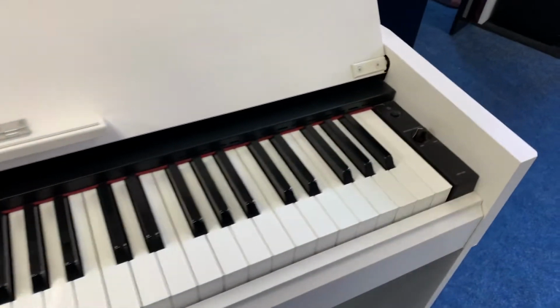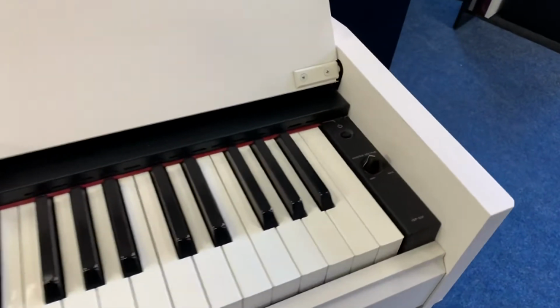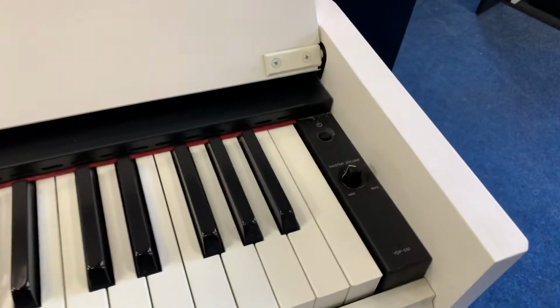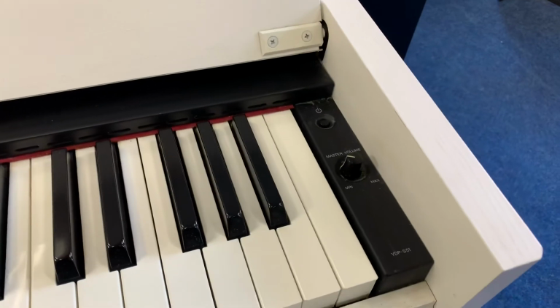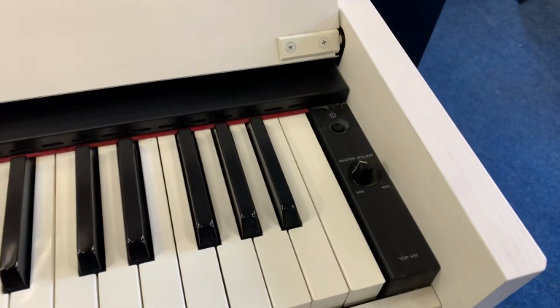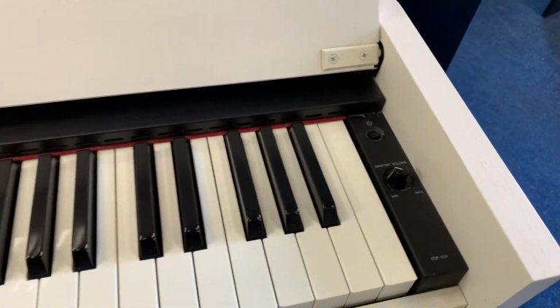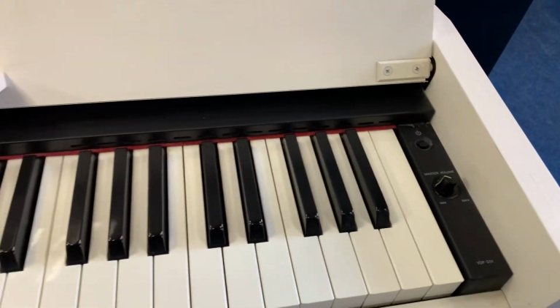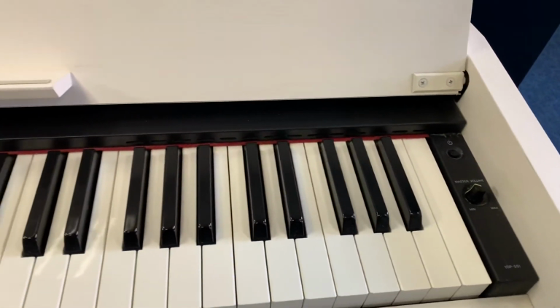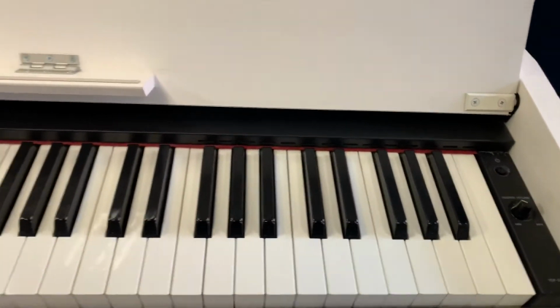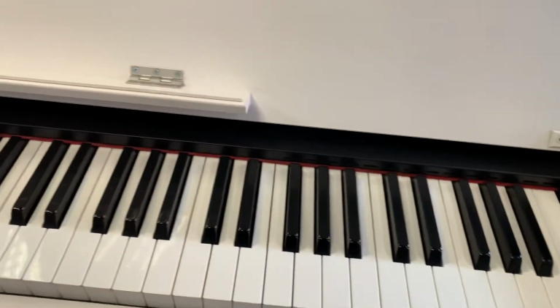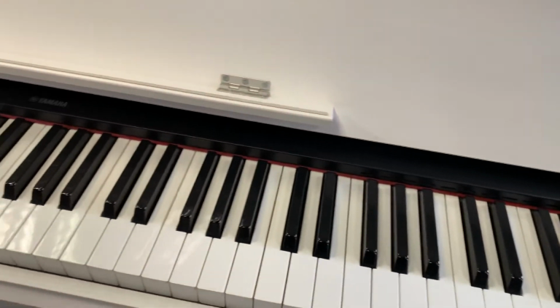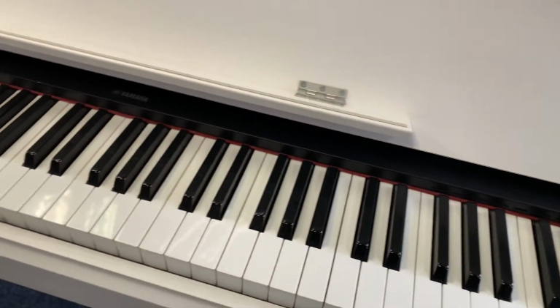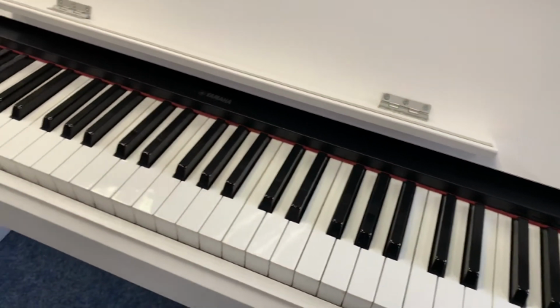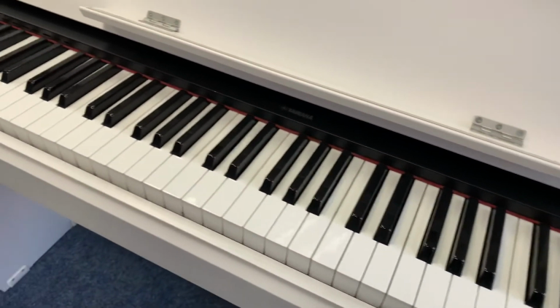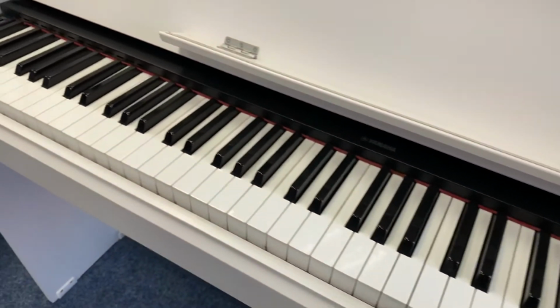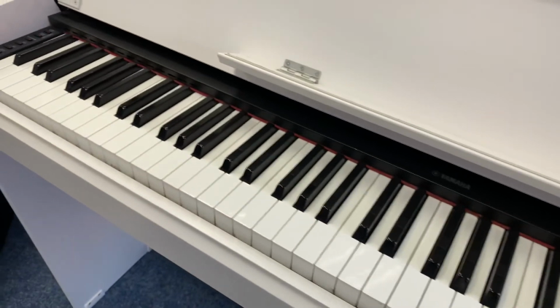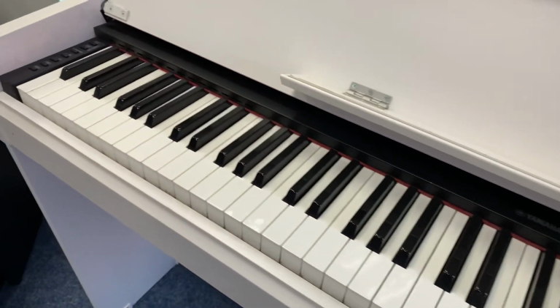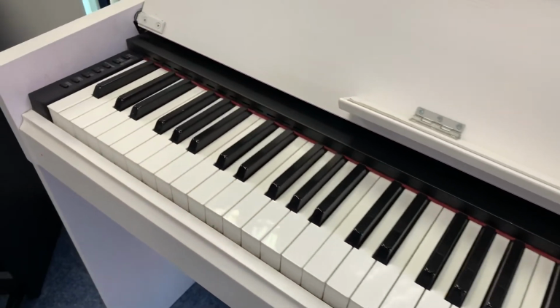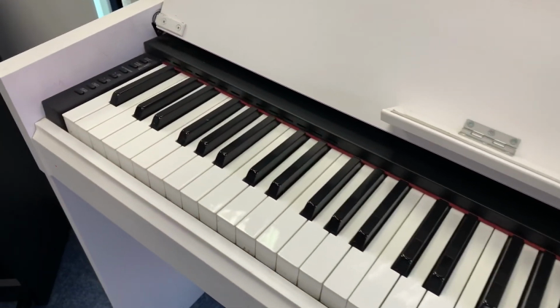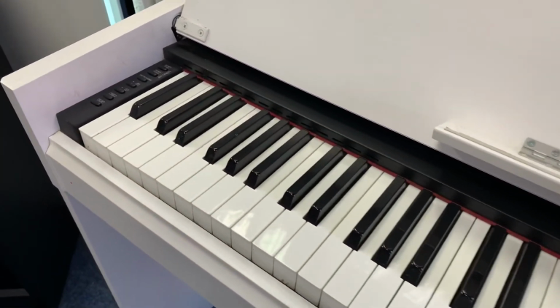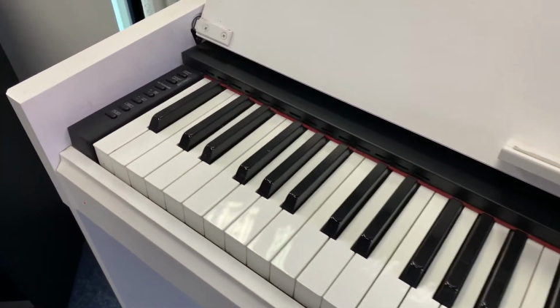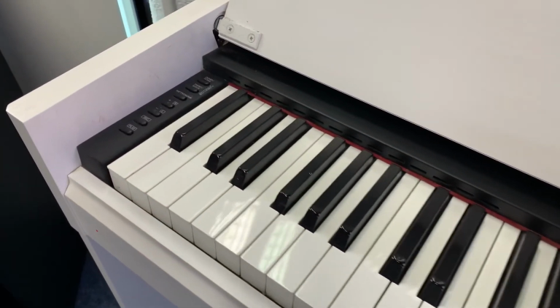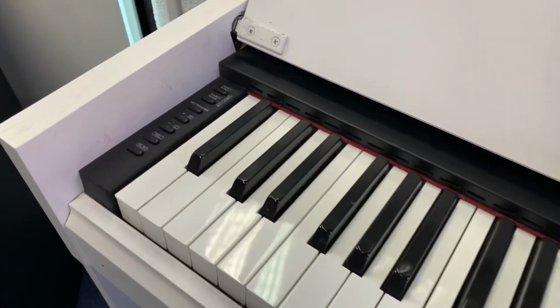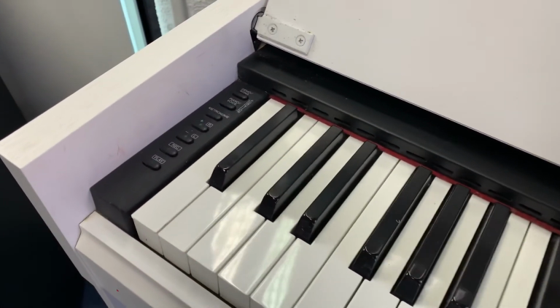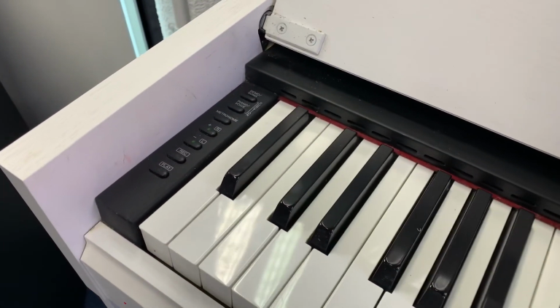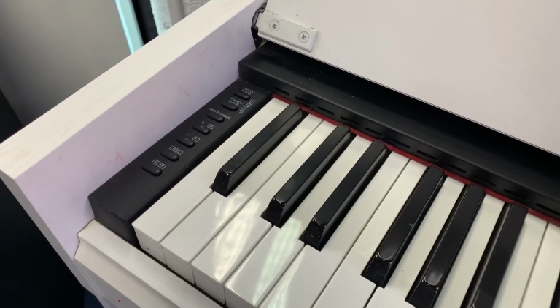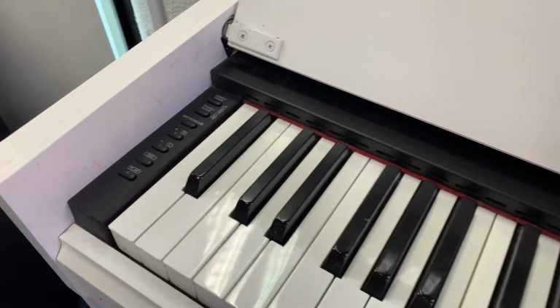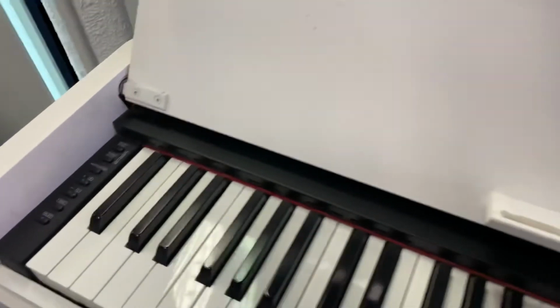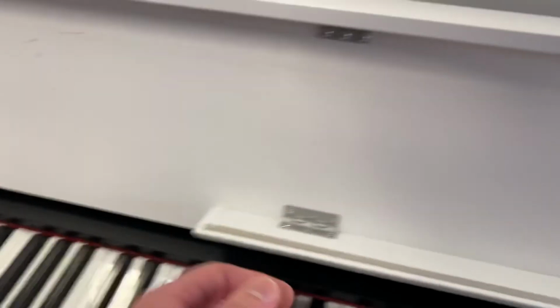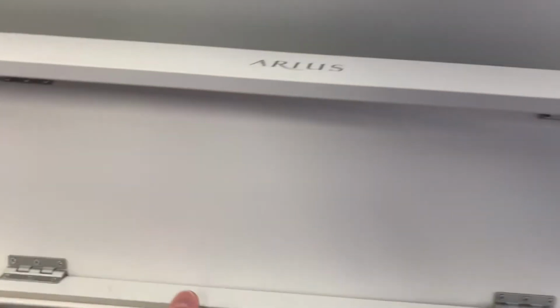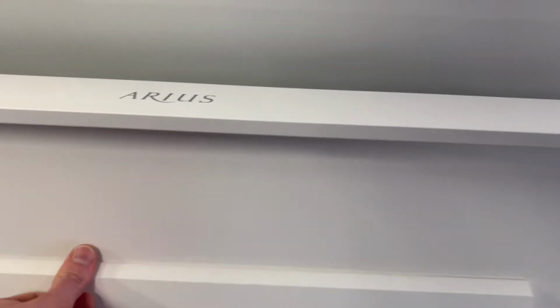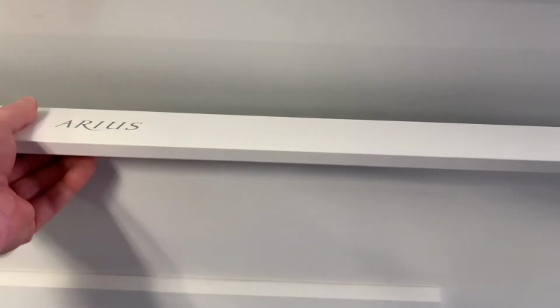We've got a control panel — there's lots of pictures of this online on the Rimmers Music website. I'll just come right back down here for you, and then all the controls are there on that left hand side, and the contemporary design that I was talking about.